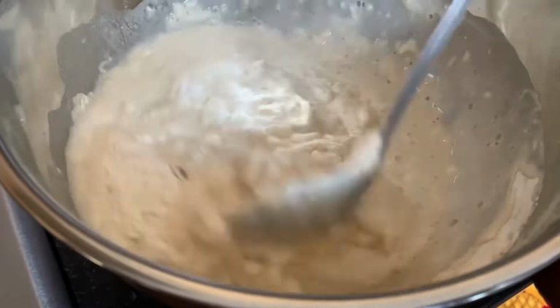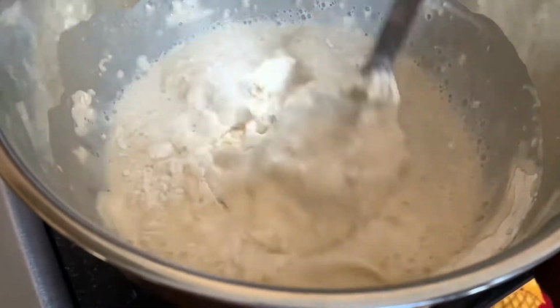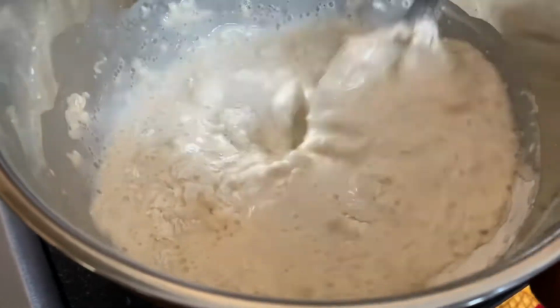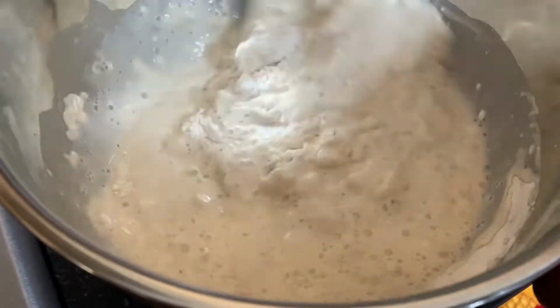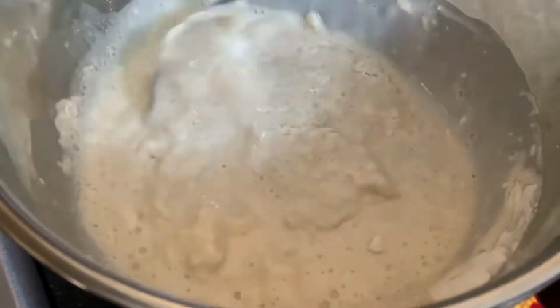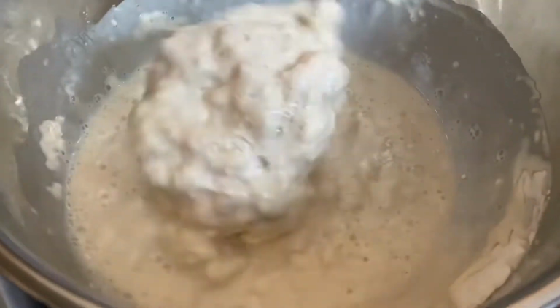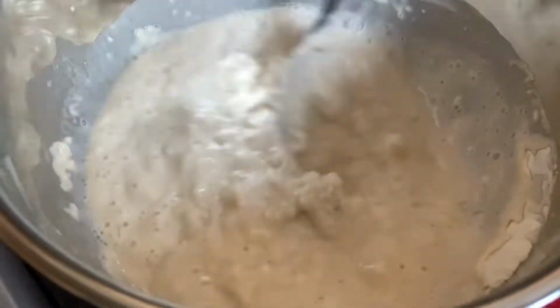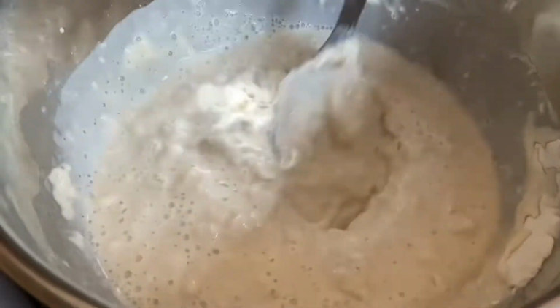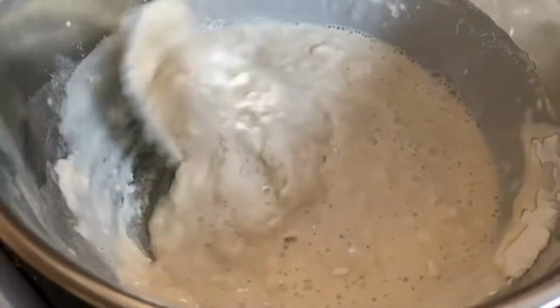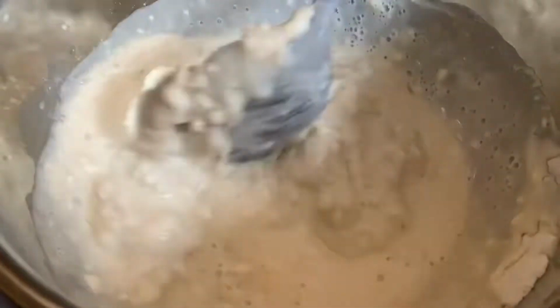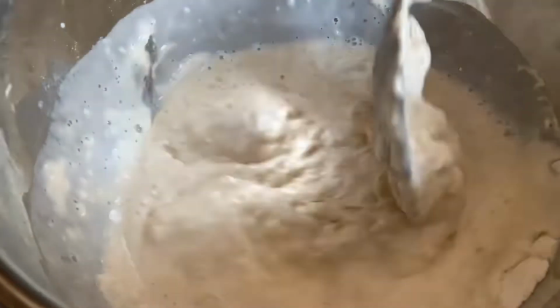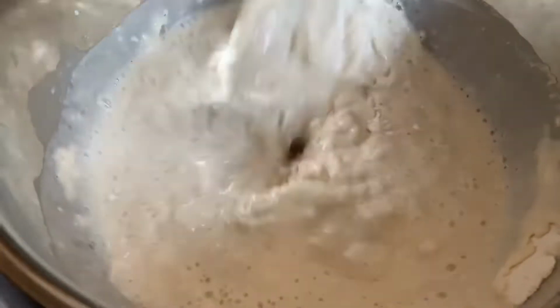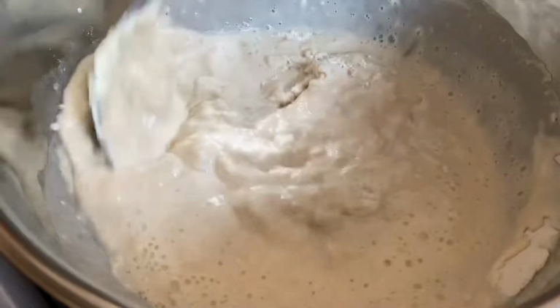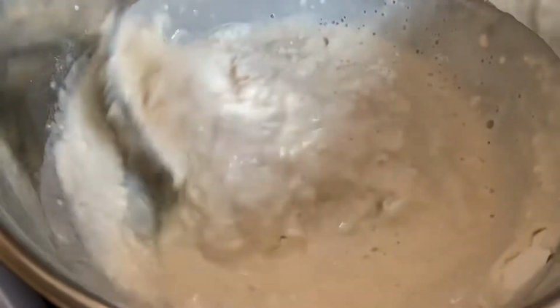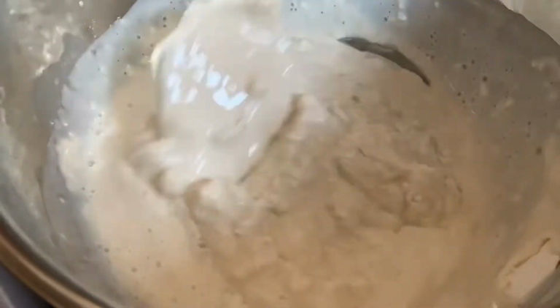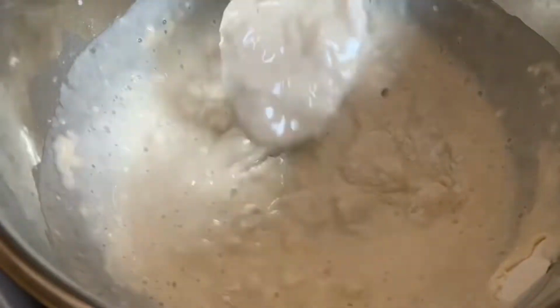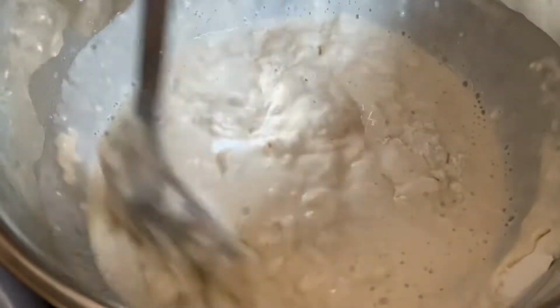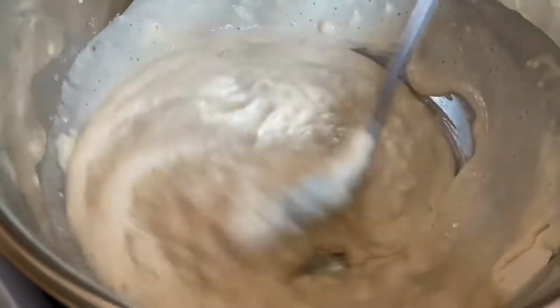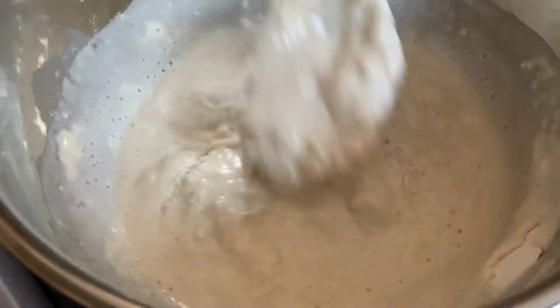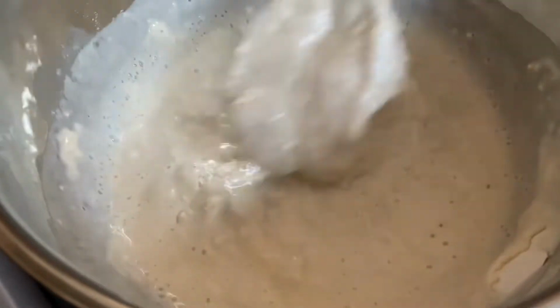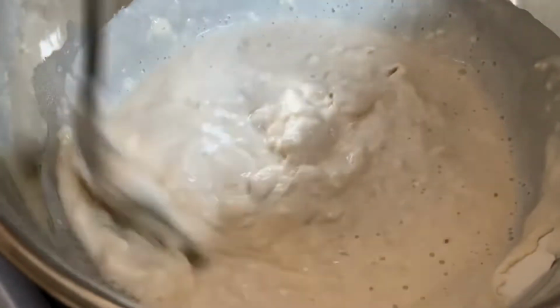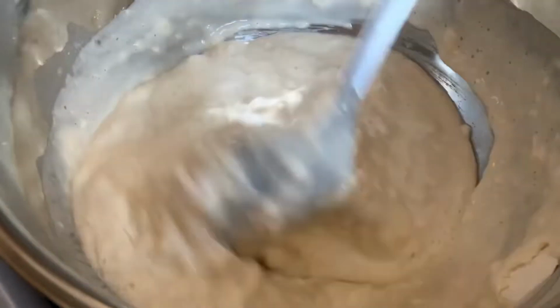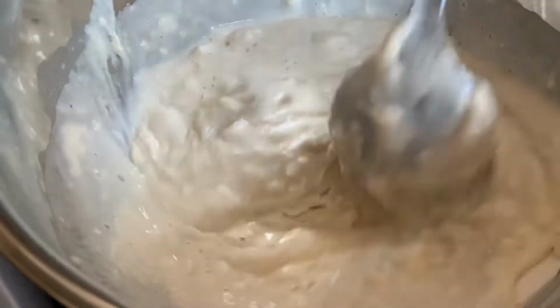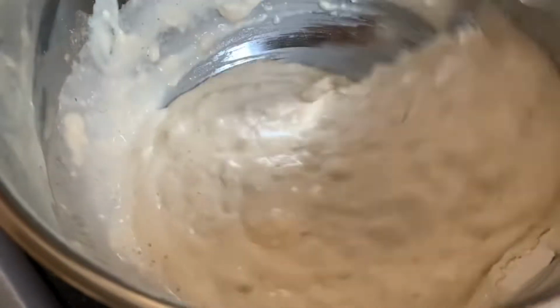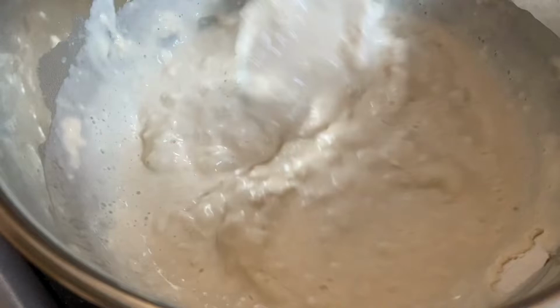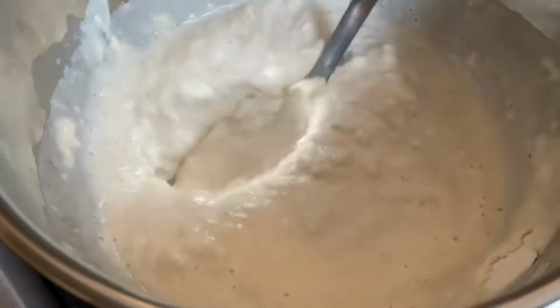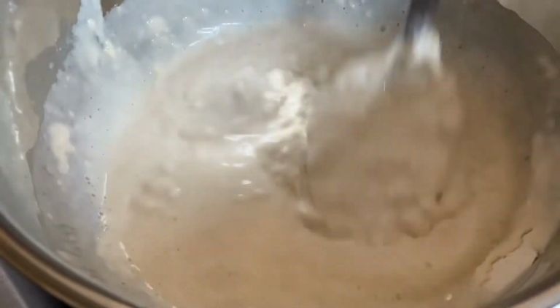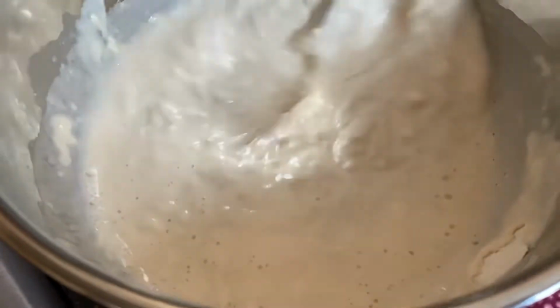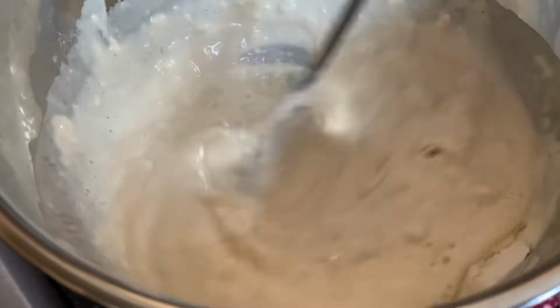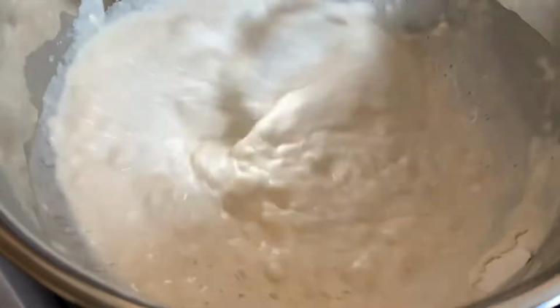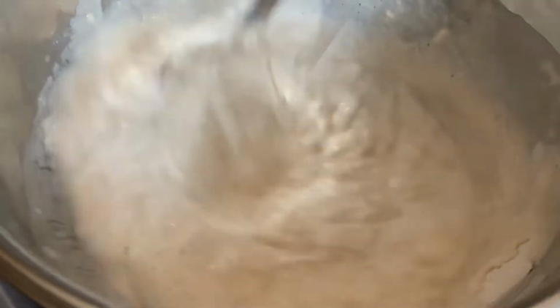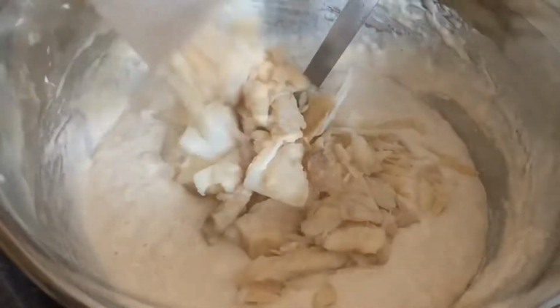Previous to the other fritter videos on our channel, it's just different types of ingredients that we add bit by bit. We've done cabbage fritters before, and things like that, or saltfish fritters.